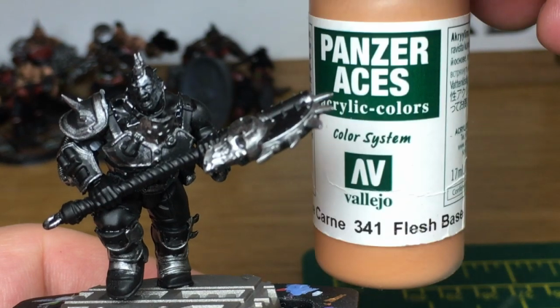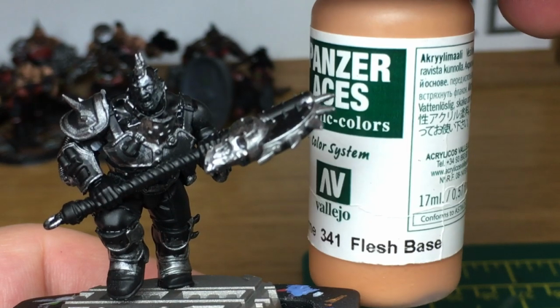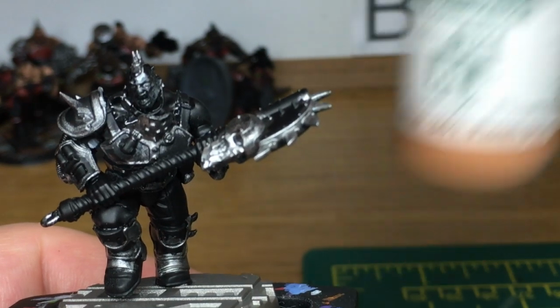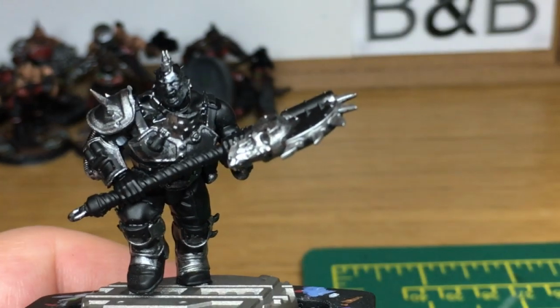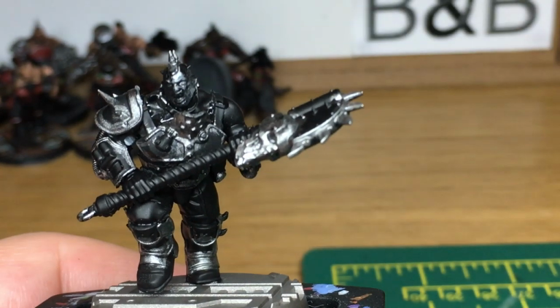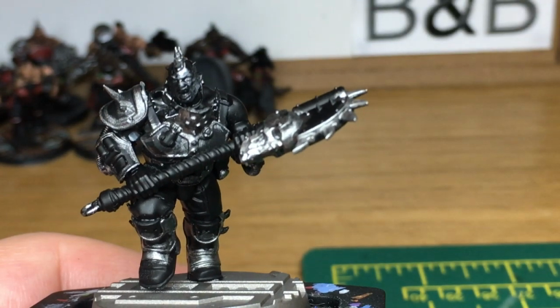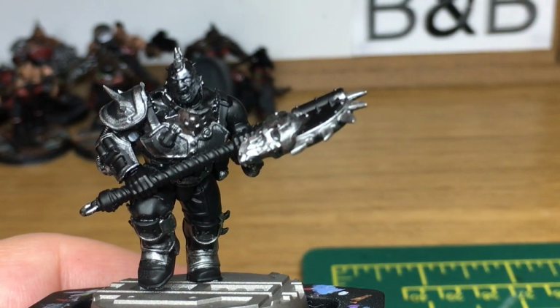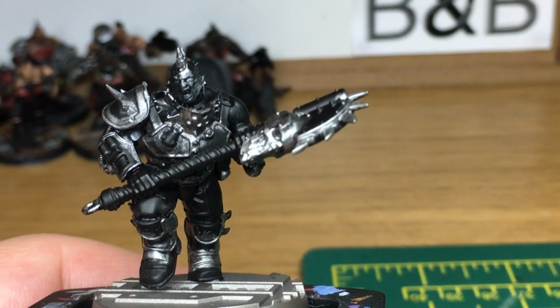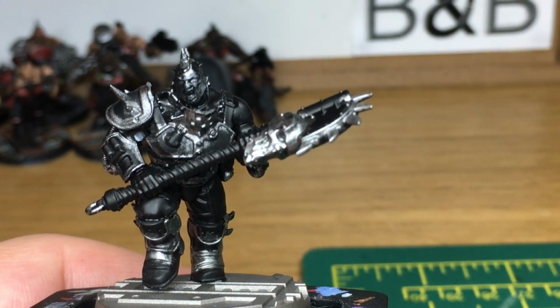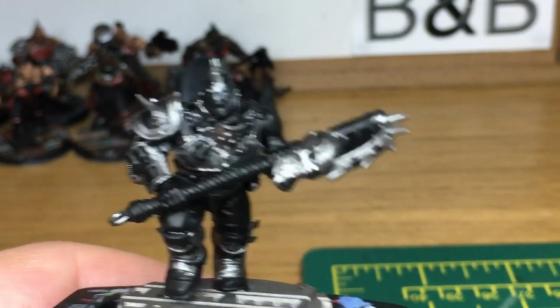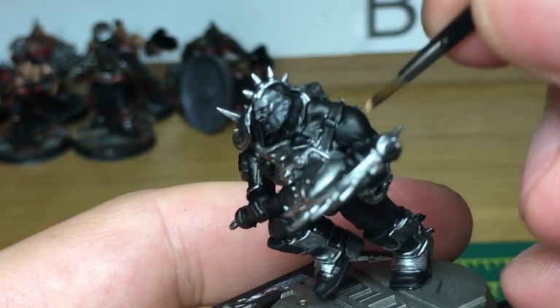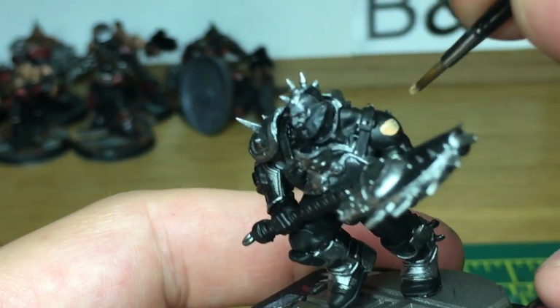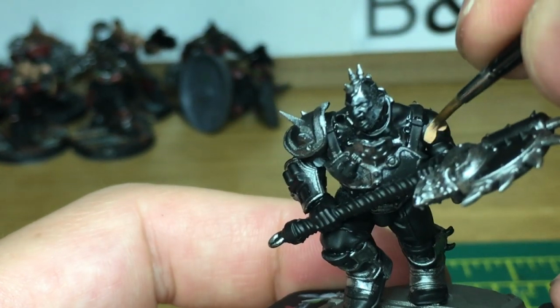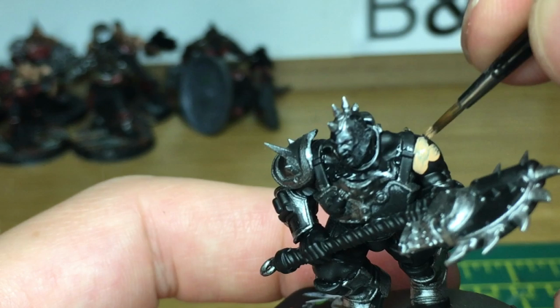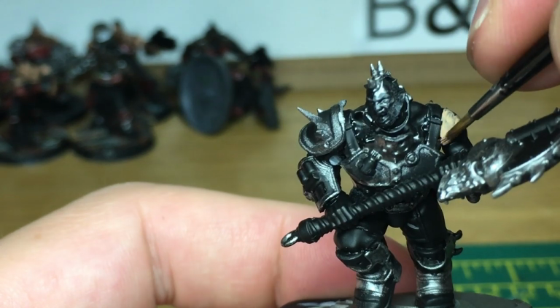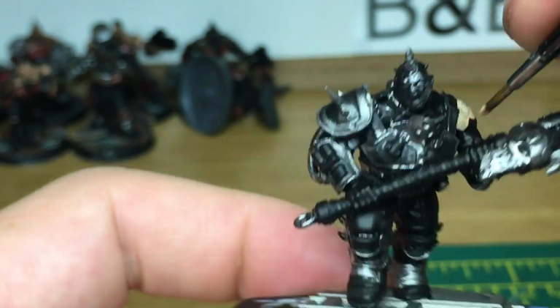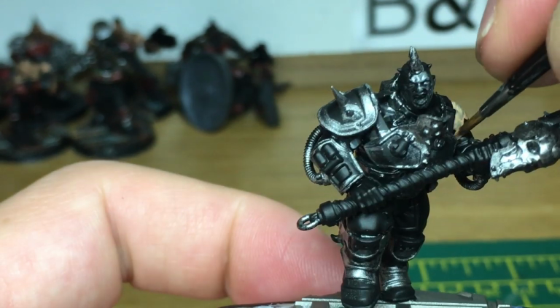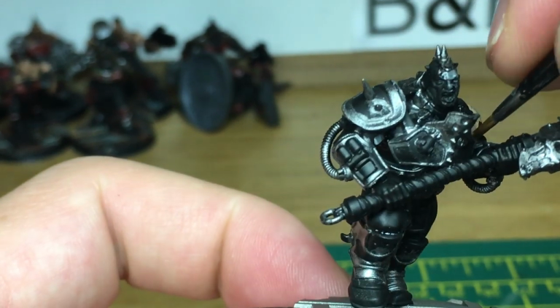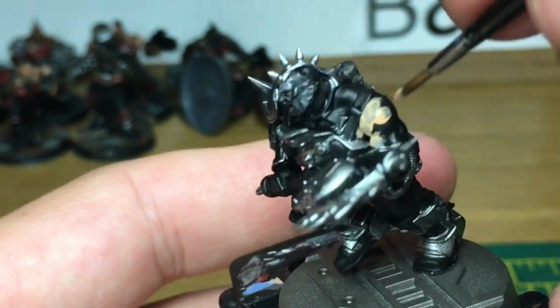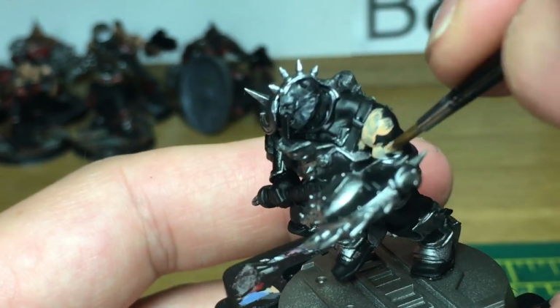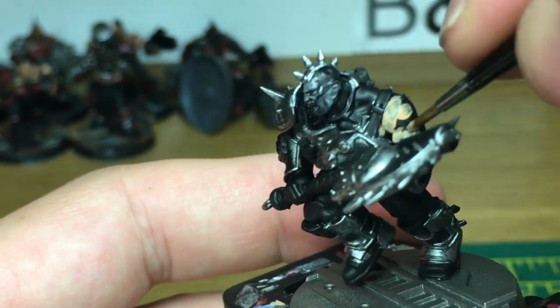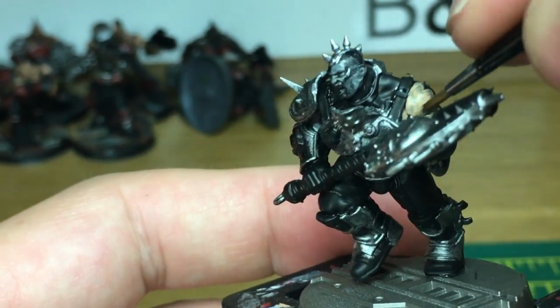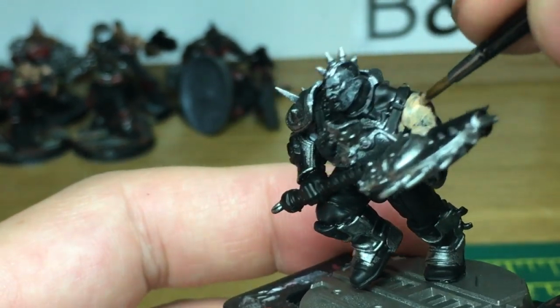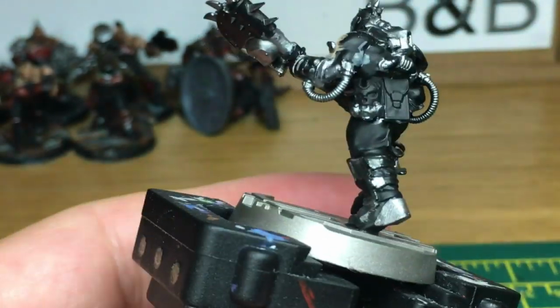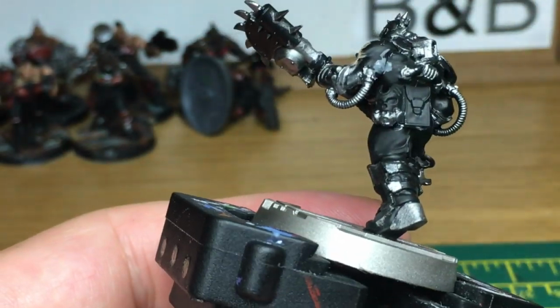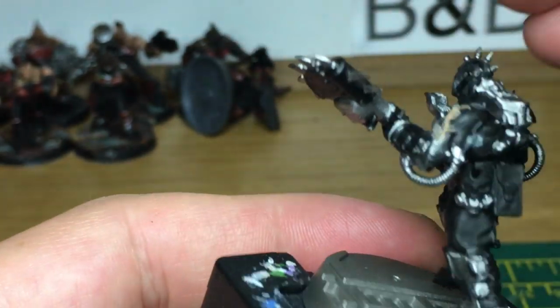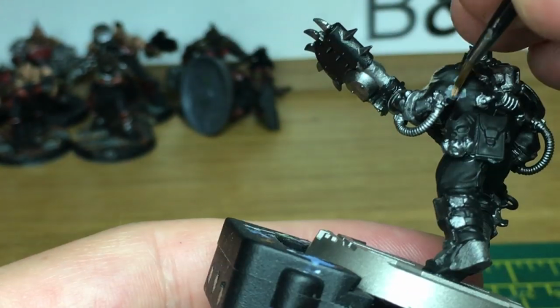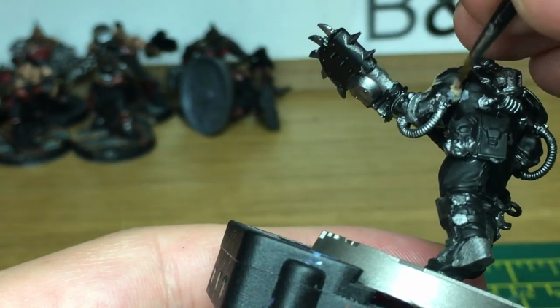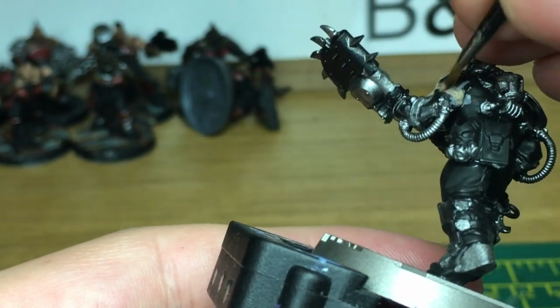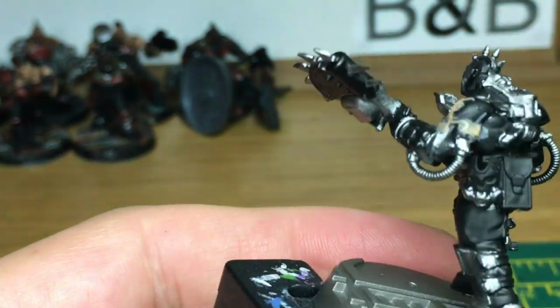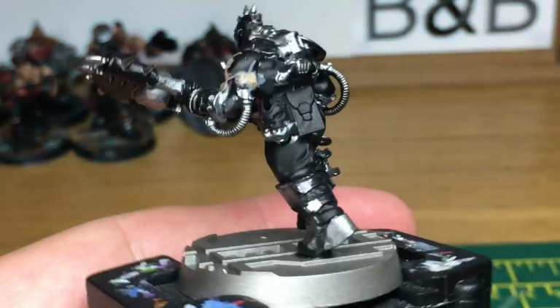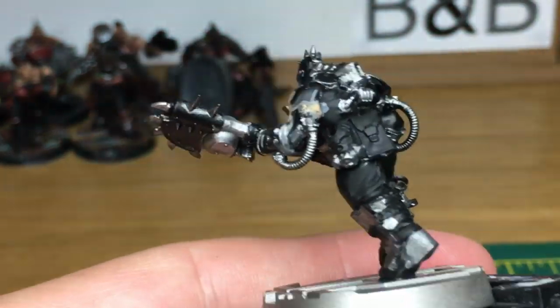Next is Vallejo Flesh Base. That's just to do all the skin. We're doing the skin next because there's quite a large area of it and a lot of the details join up to it.